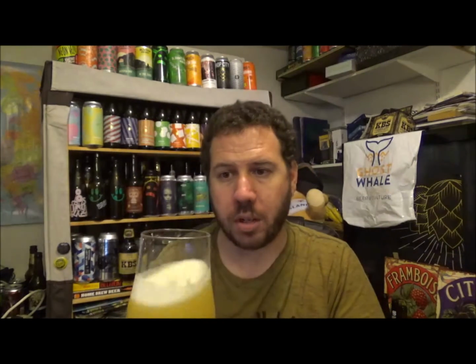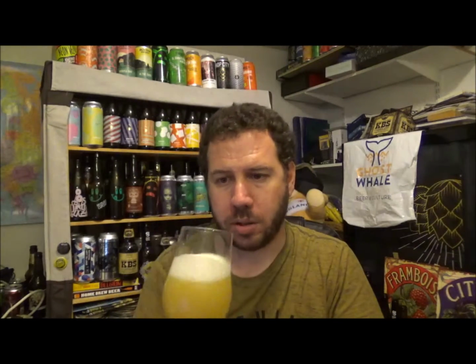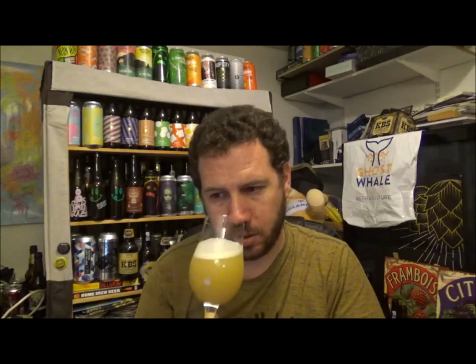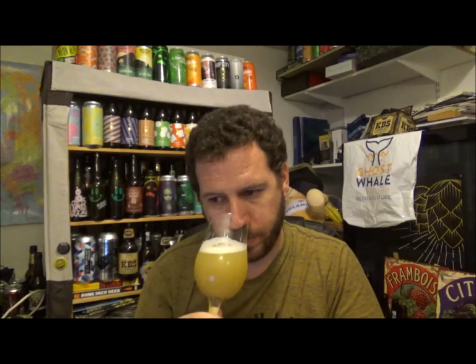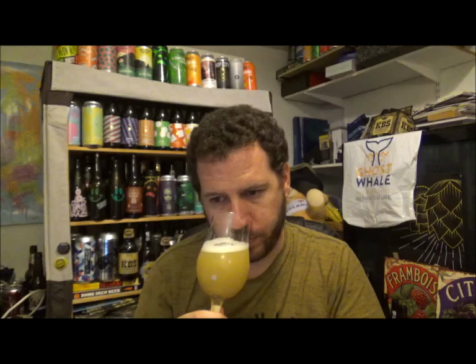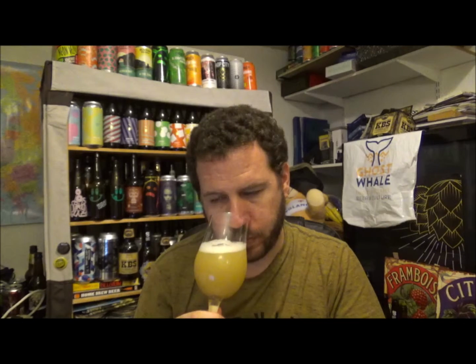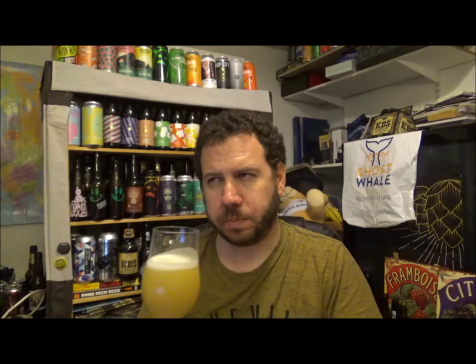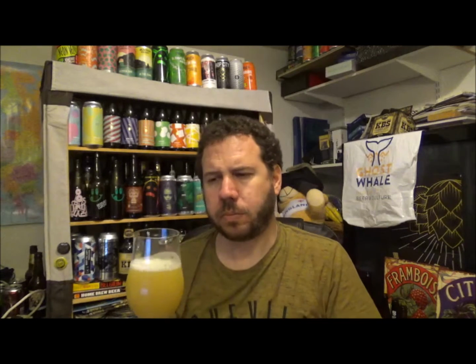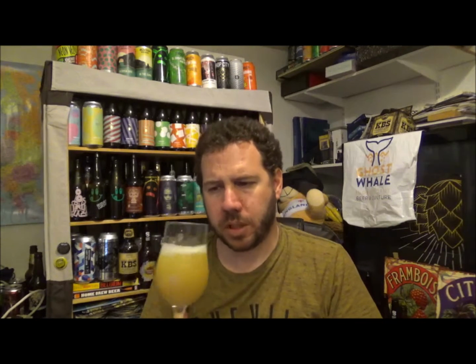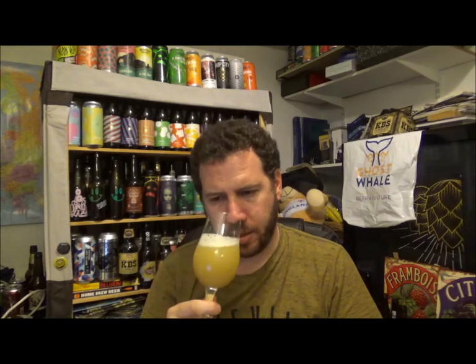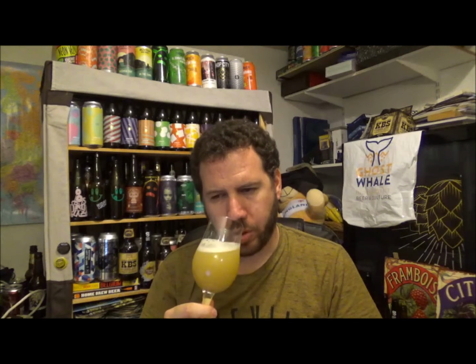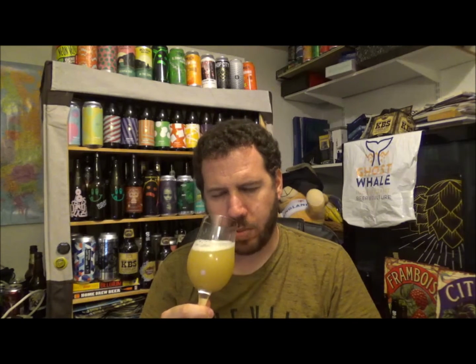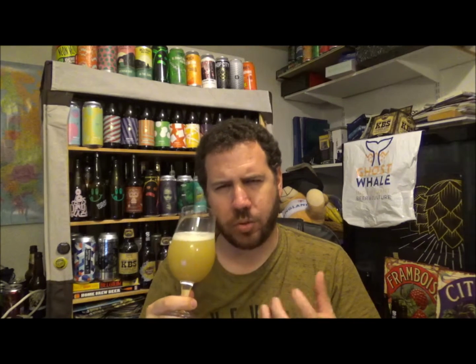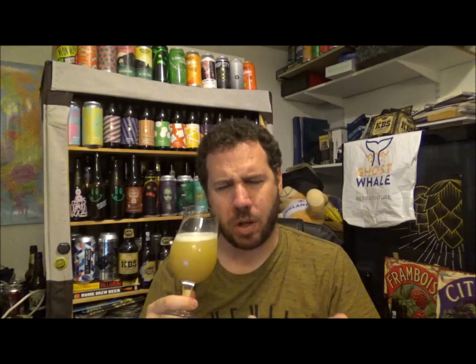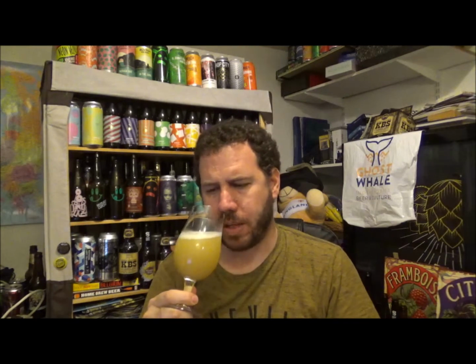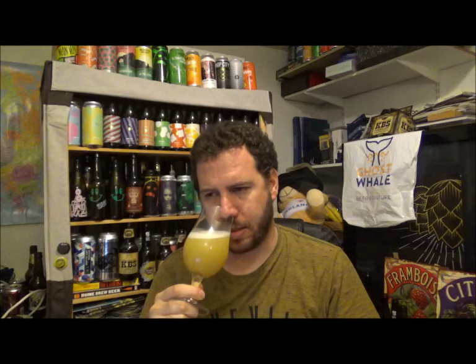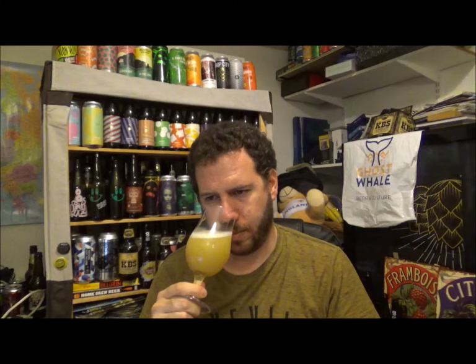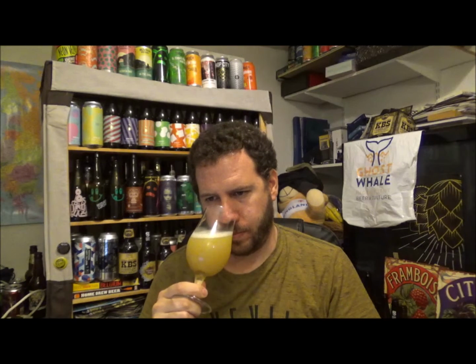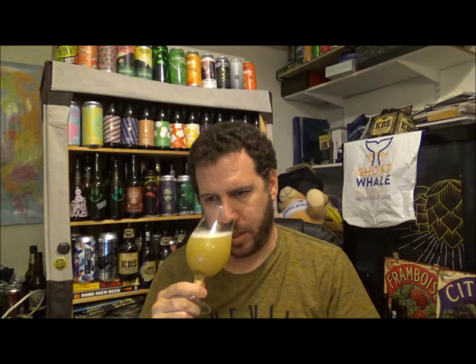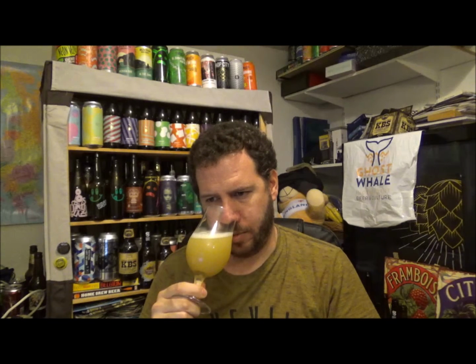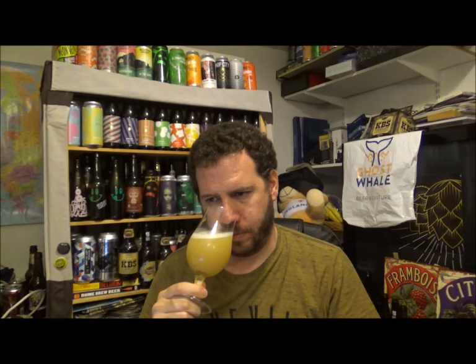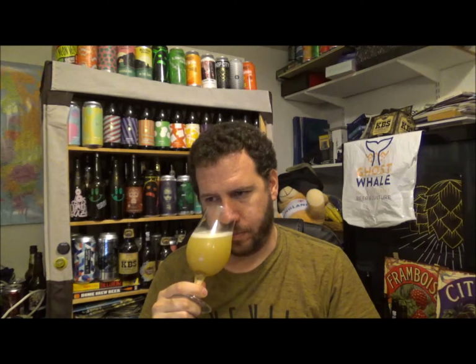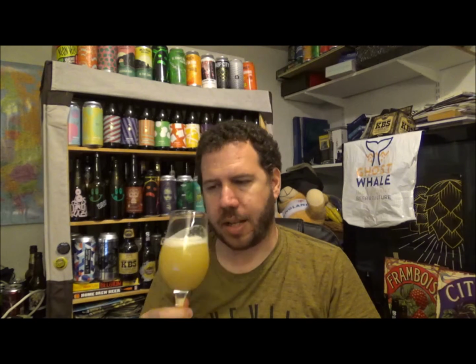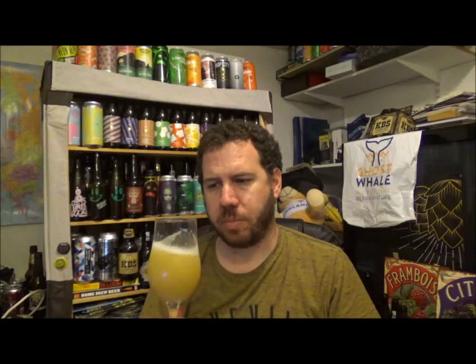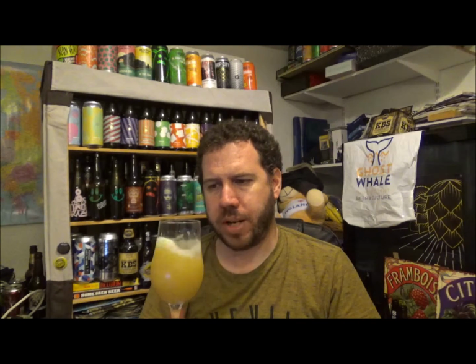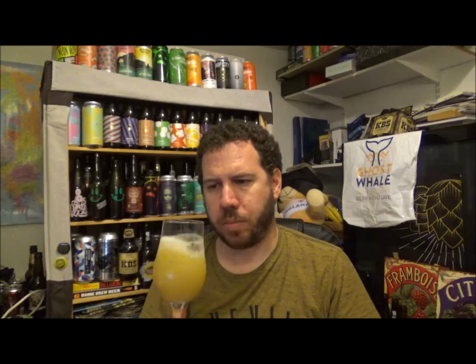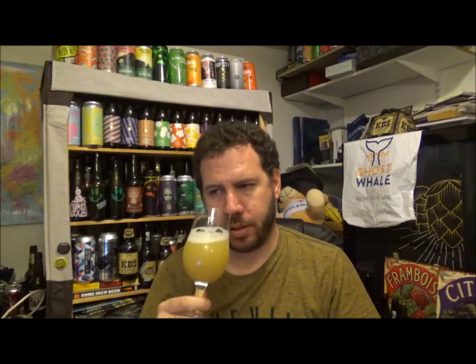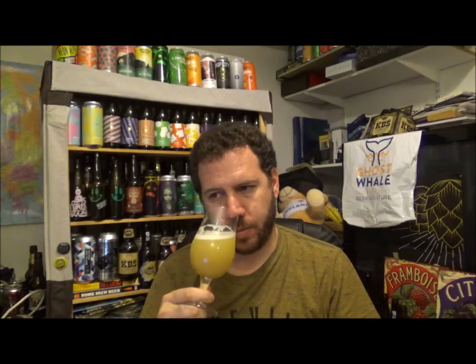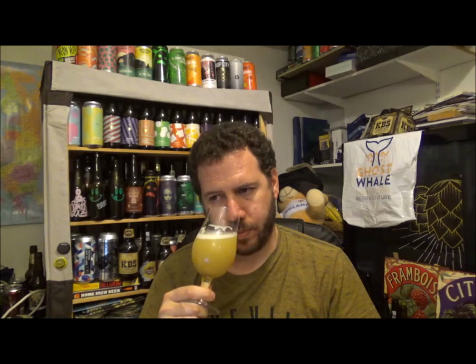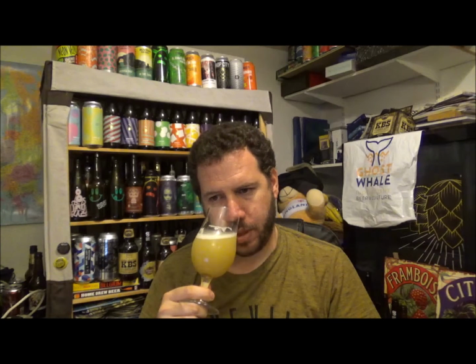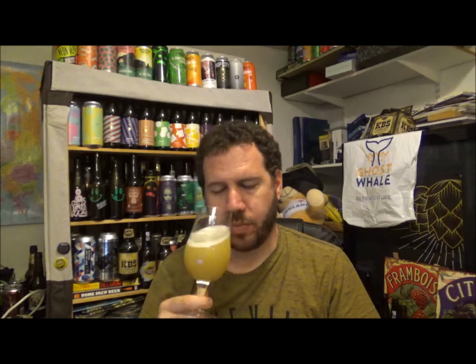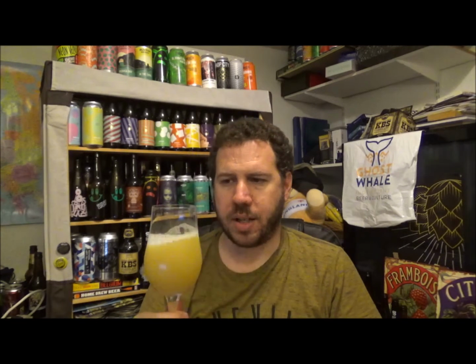Getting aroma again. More cream — almost like a creamy aroma, if that makes sense. Yeah, that kind of bread. White bread. Let's get a taste.